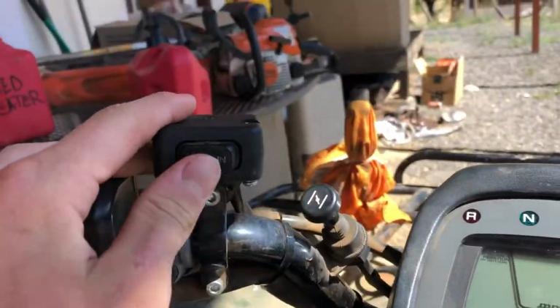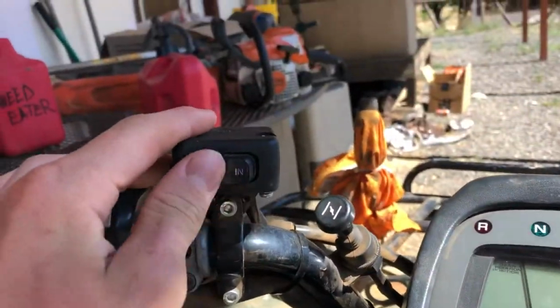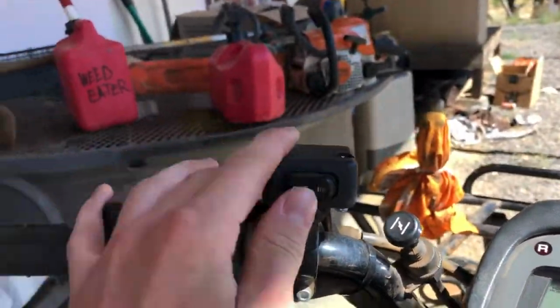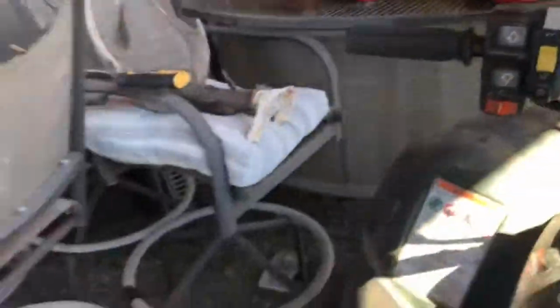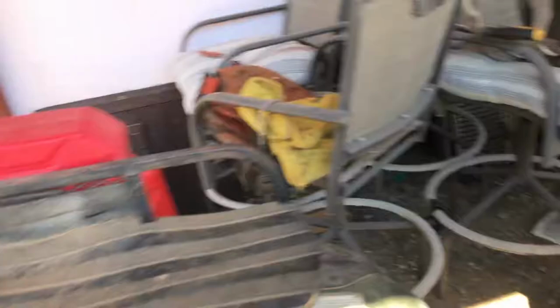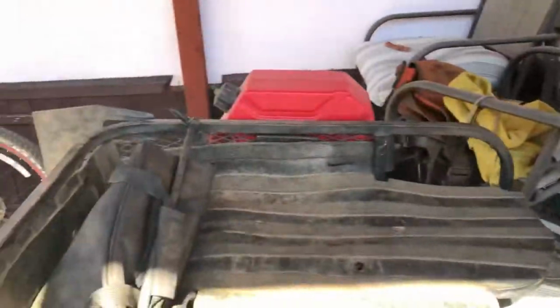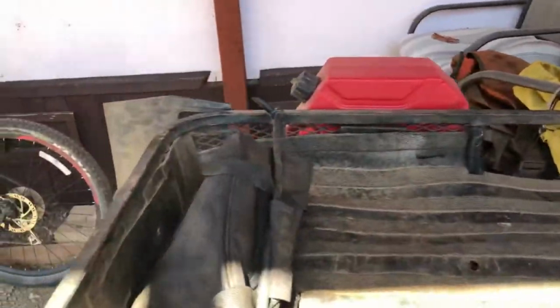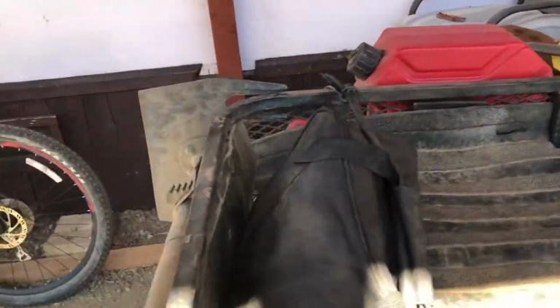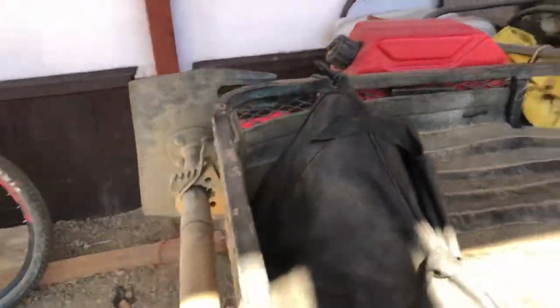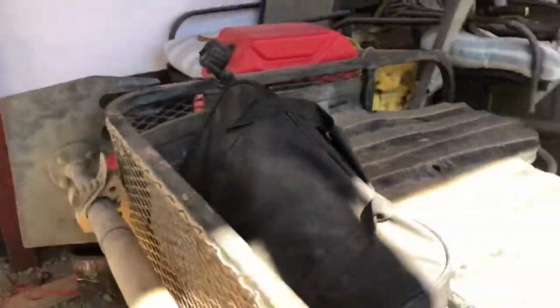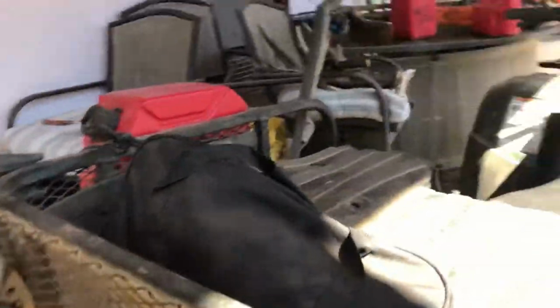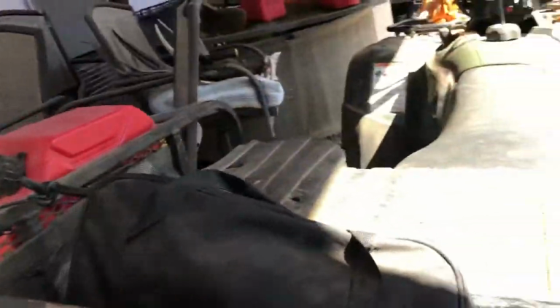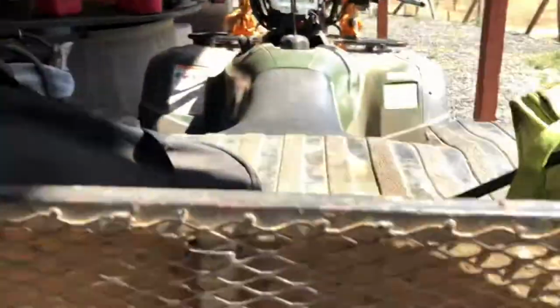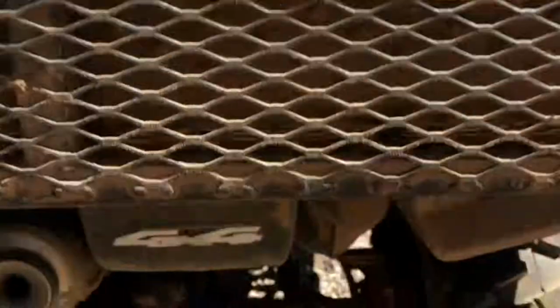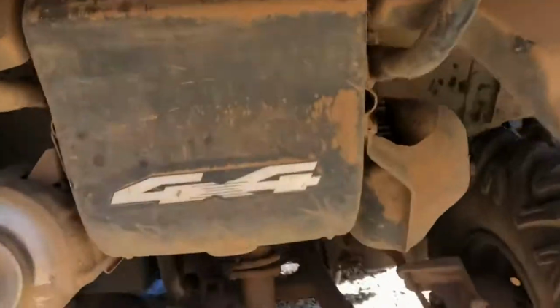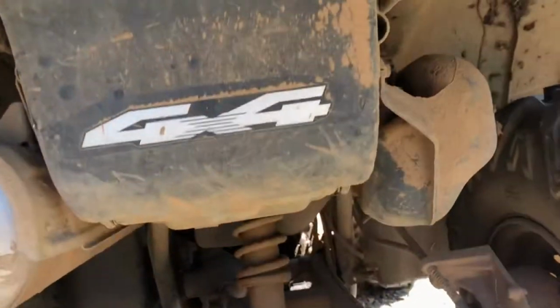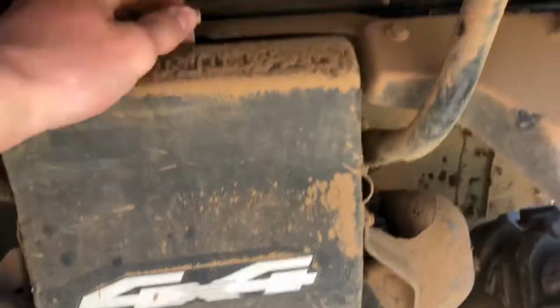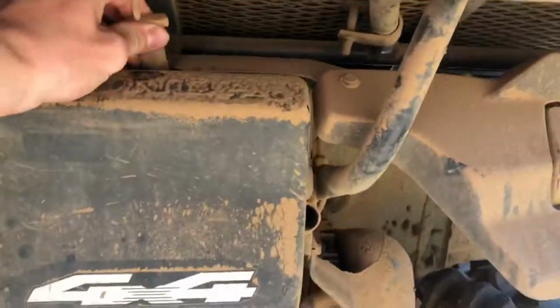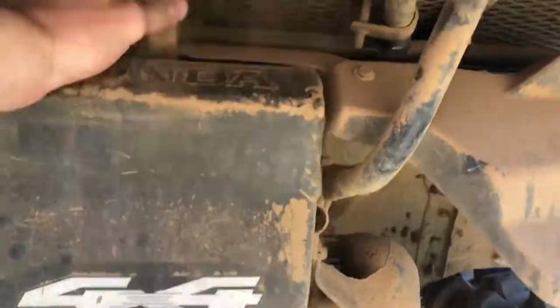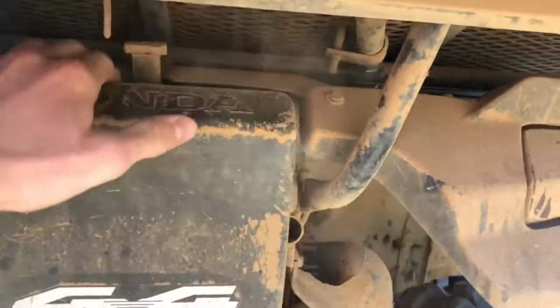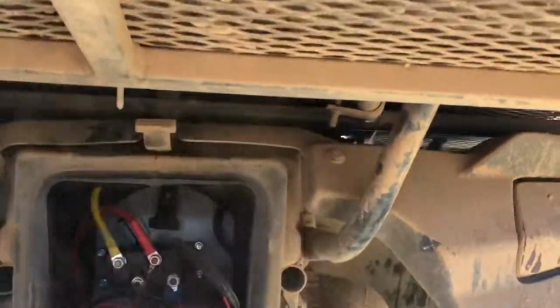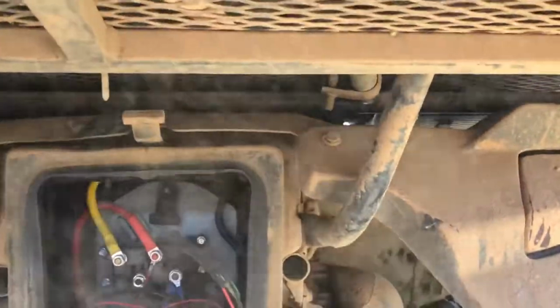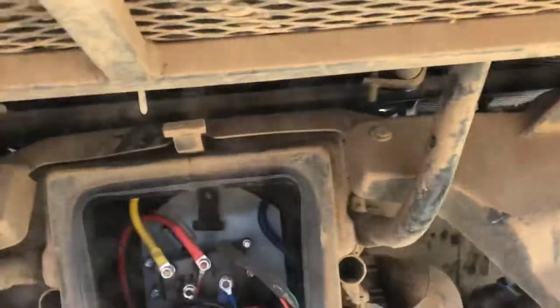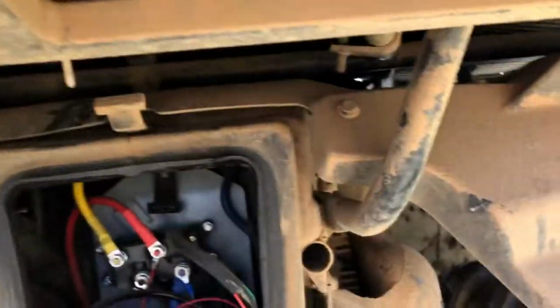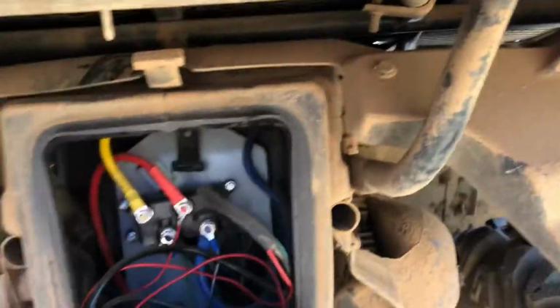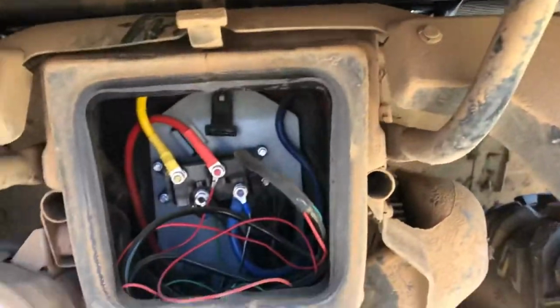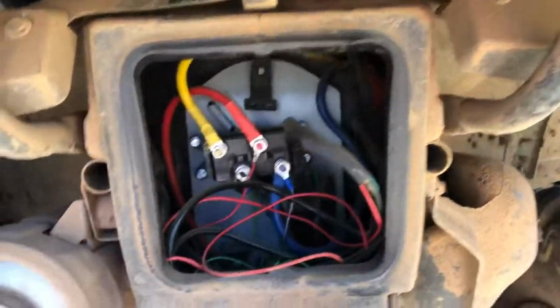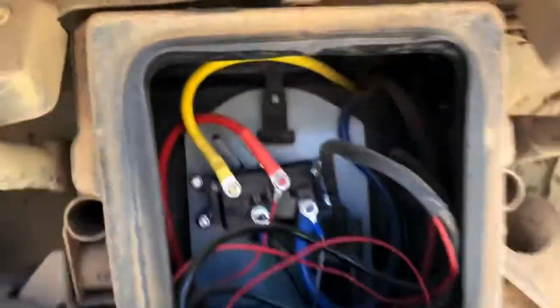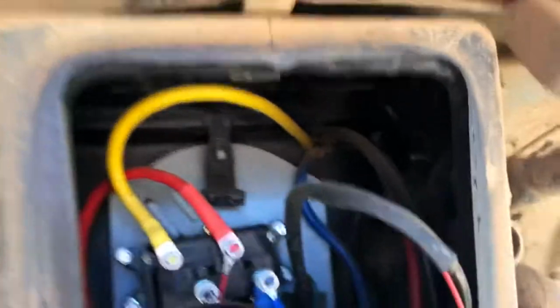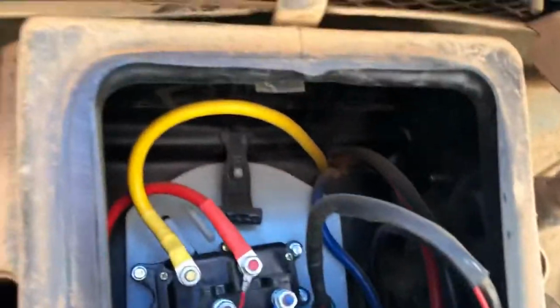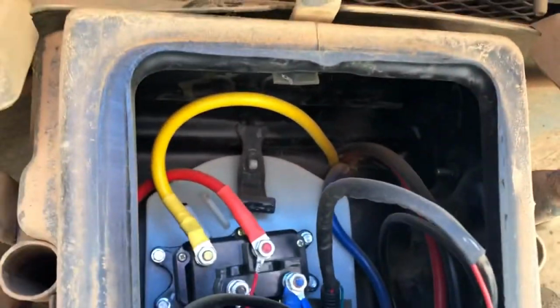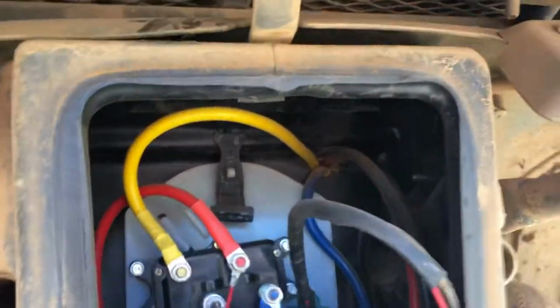In and out. I also have a wireless remote that goes to it, and I have it in this waterproof box down here. It comes through right there where the battery is.